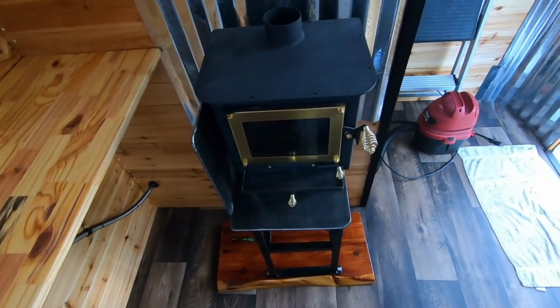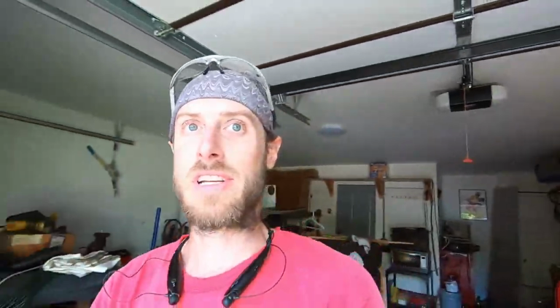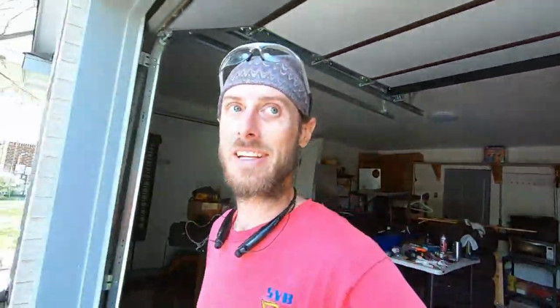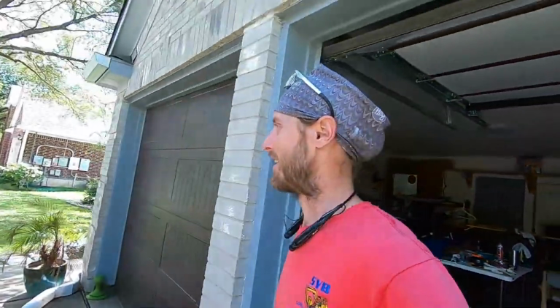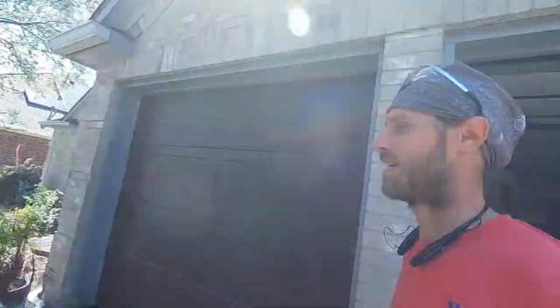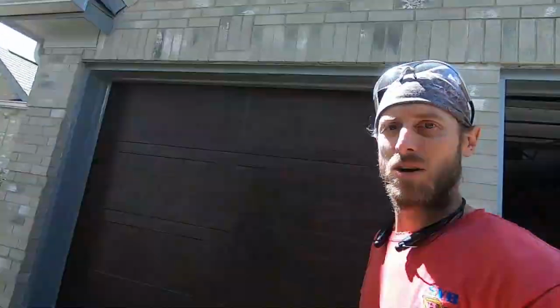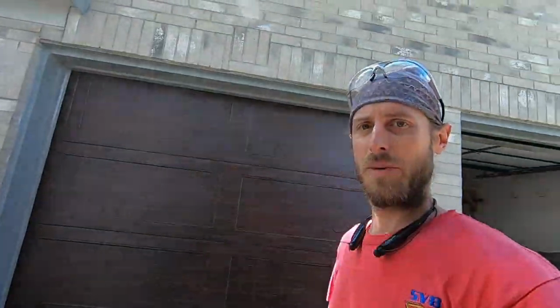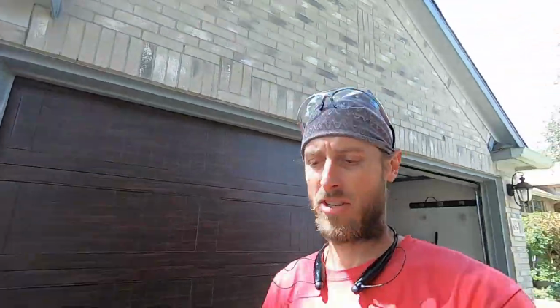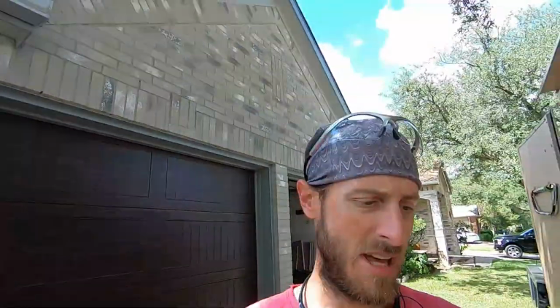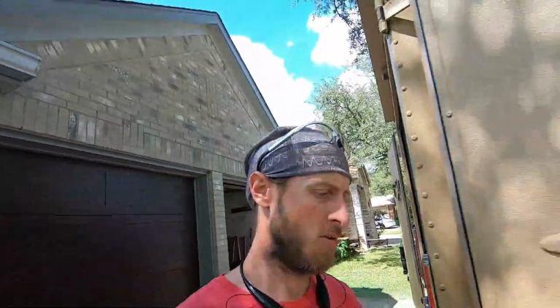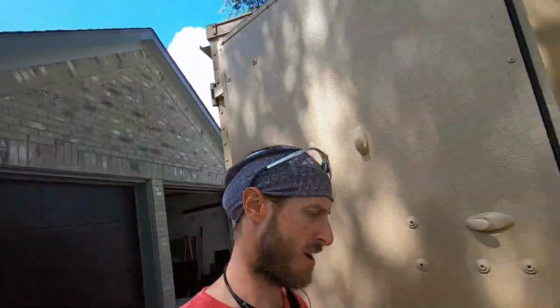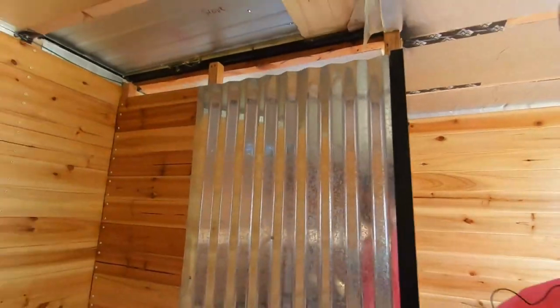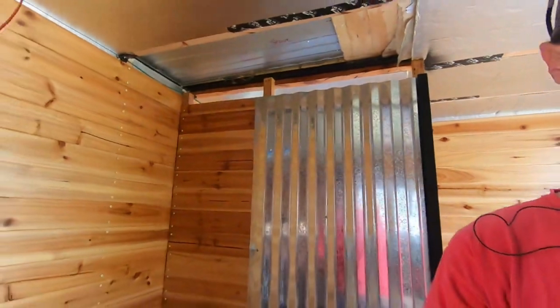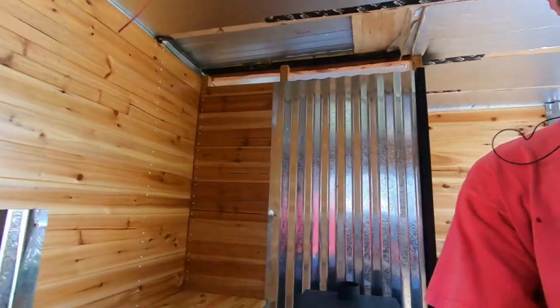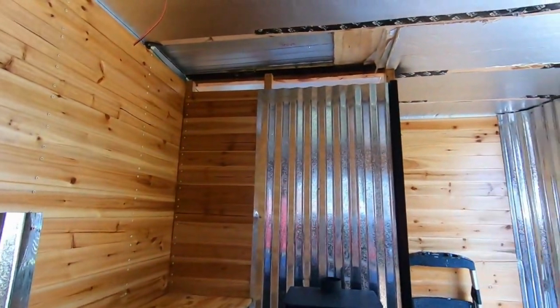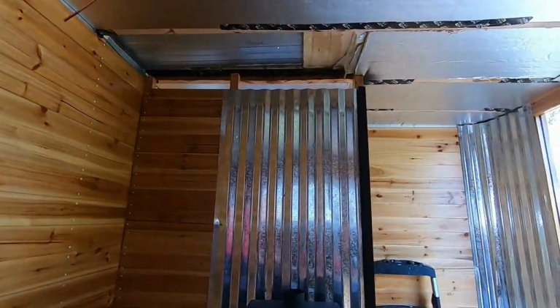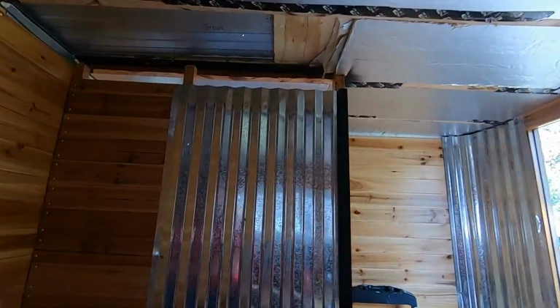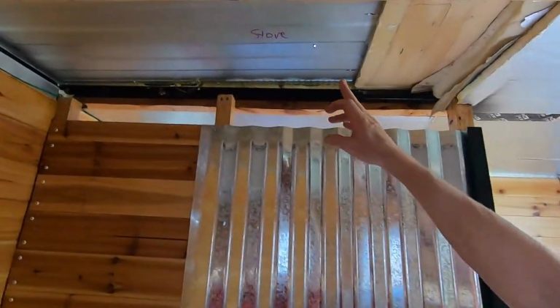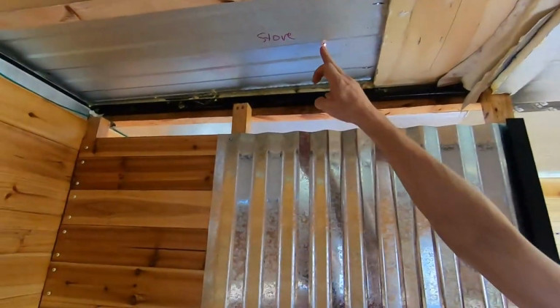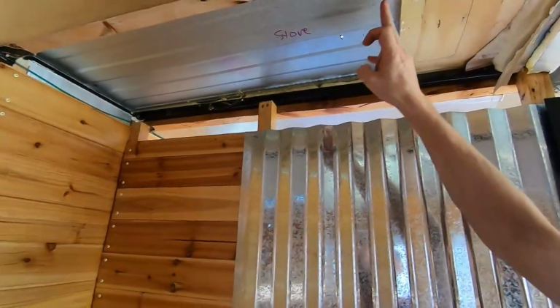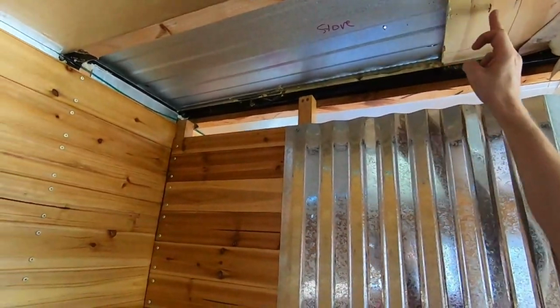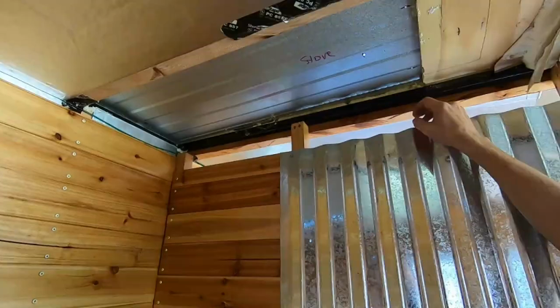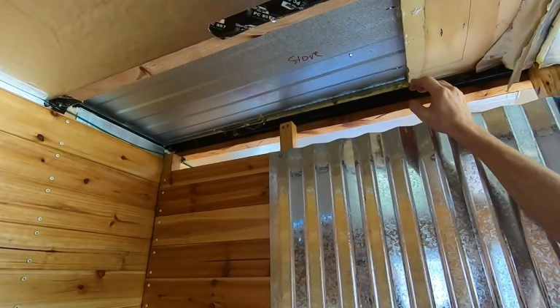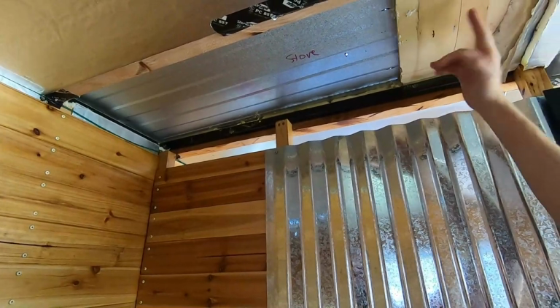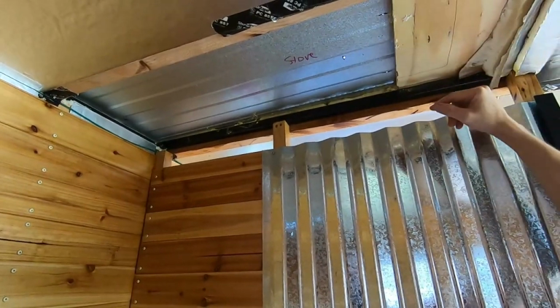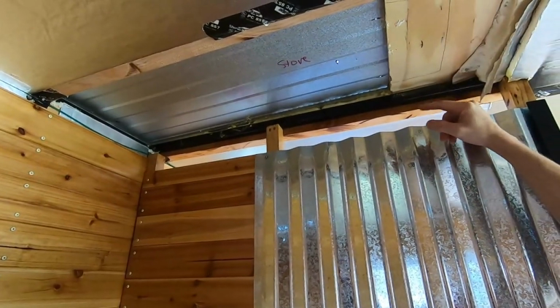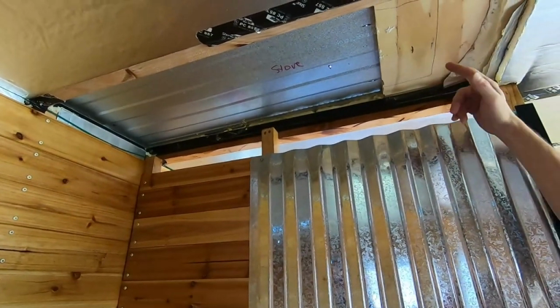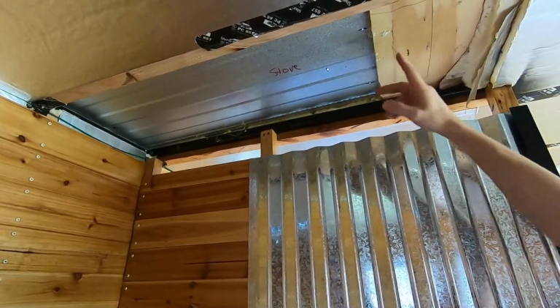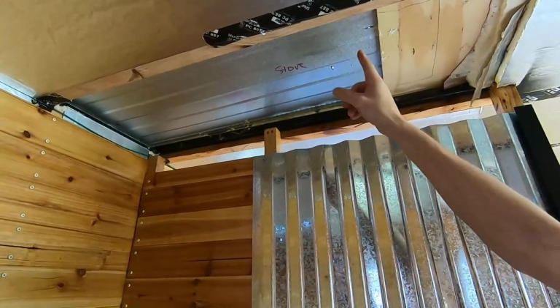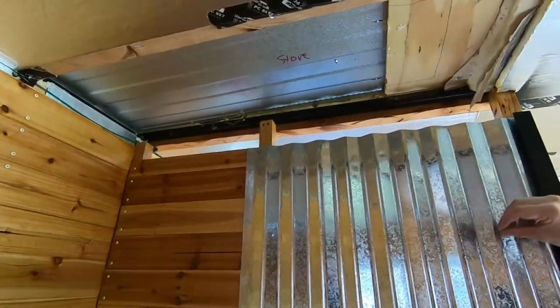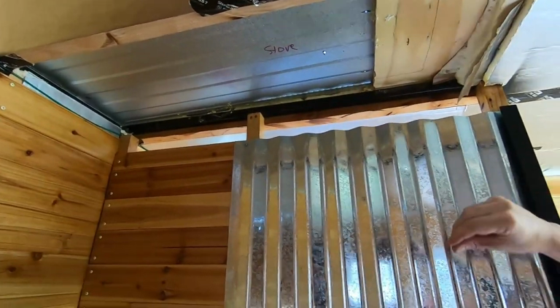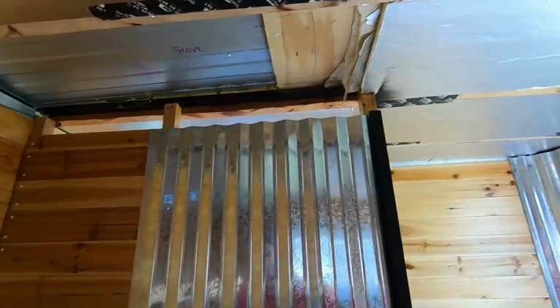It's a very exciting day today. We're going to be finishing up that stove, cutting the hole in the ceiling, all the fun stuff. So far we've just drilled our holes and I'm going to climb on top of the roof and we'll get filming and cut a hole in this. Here we go.